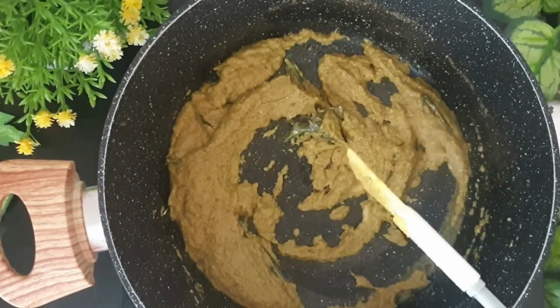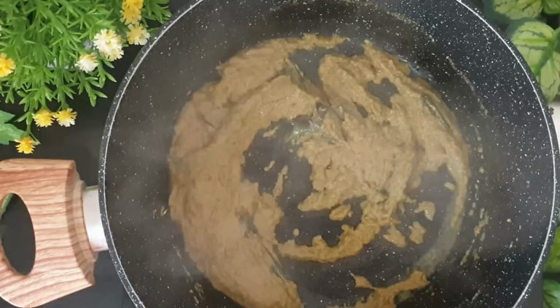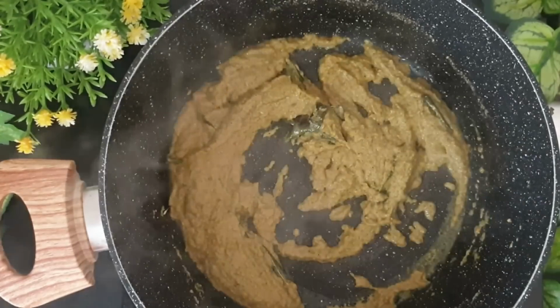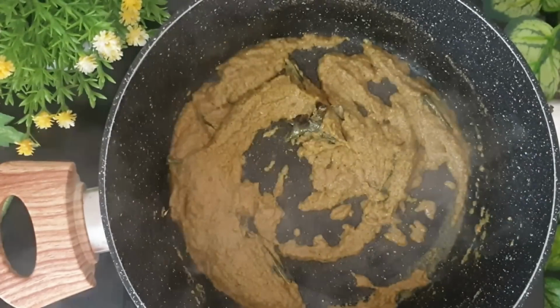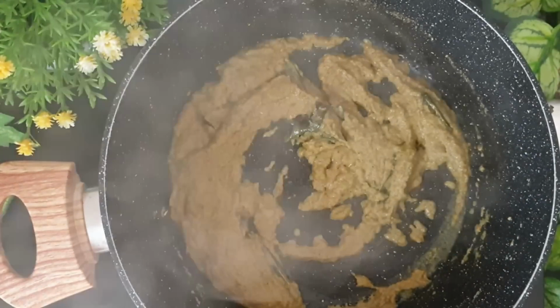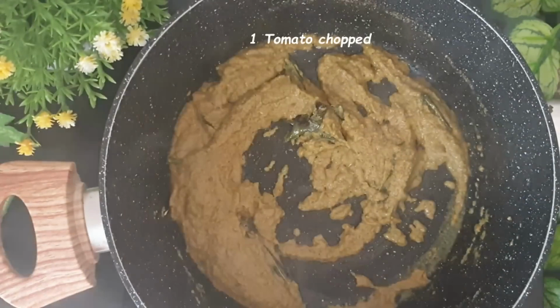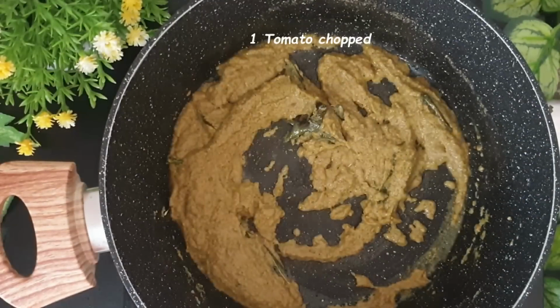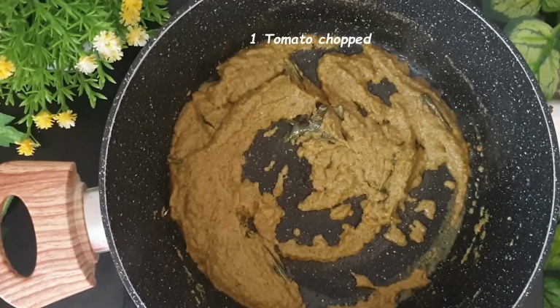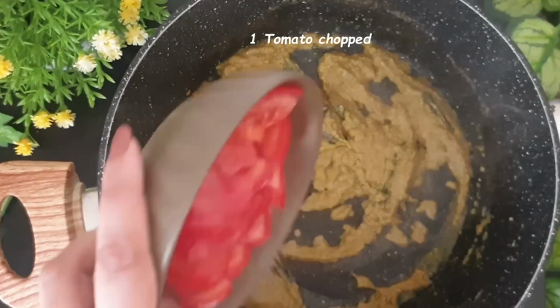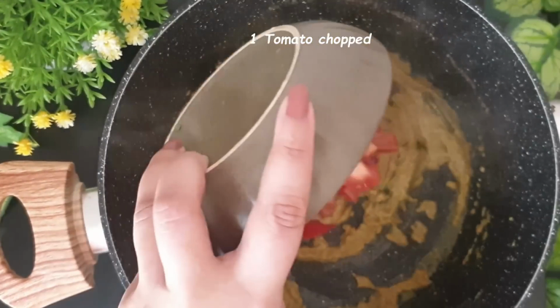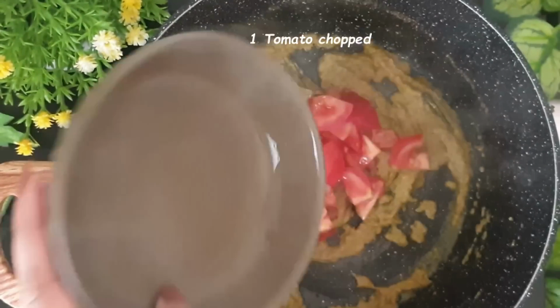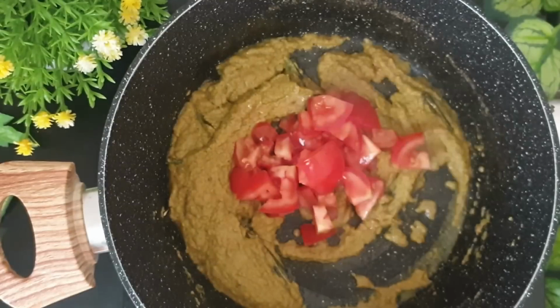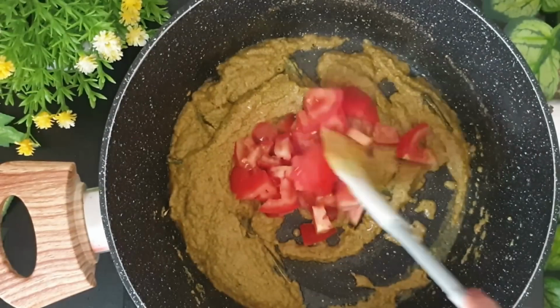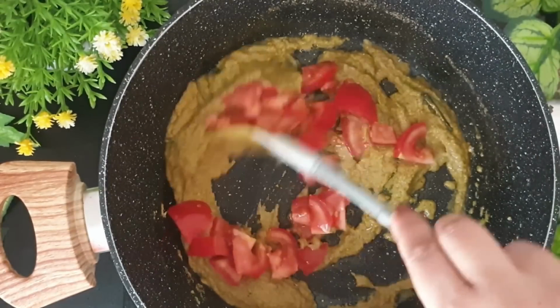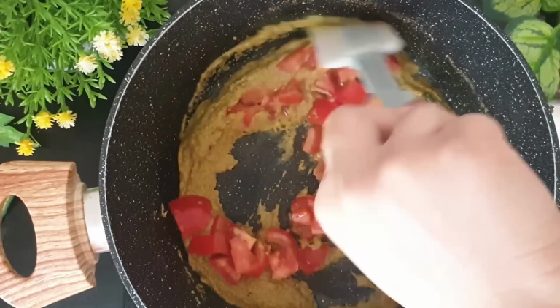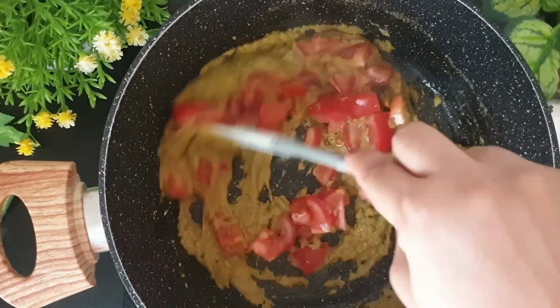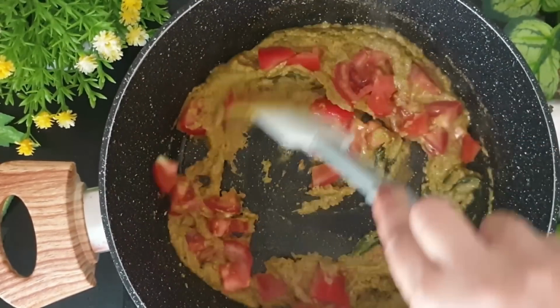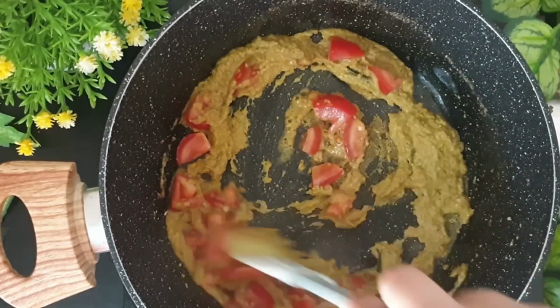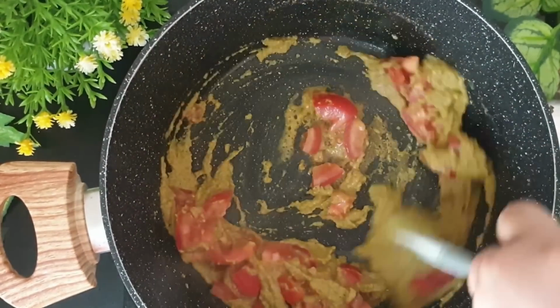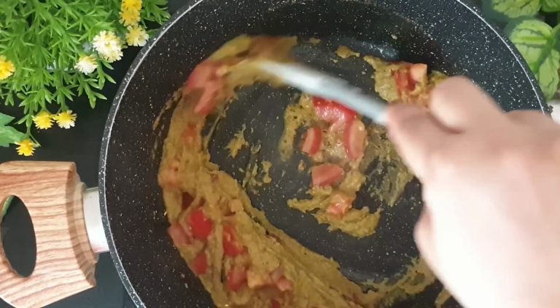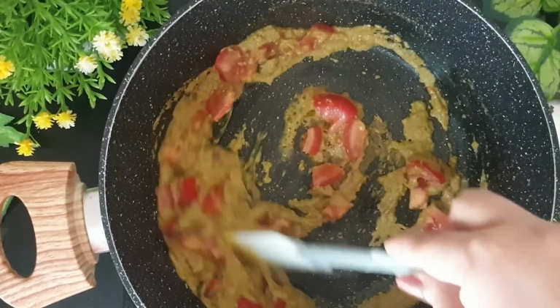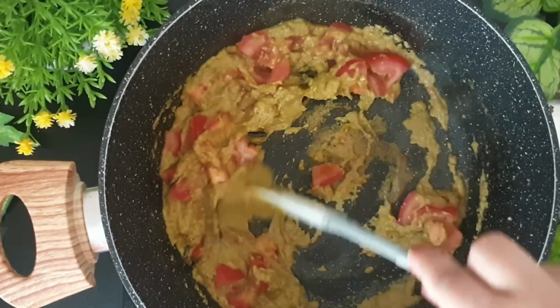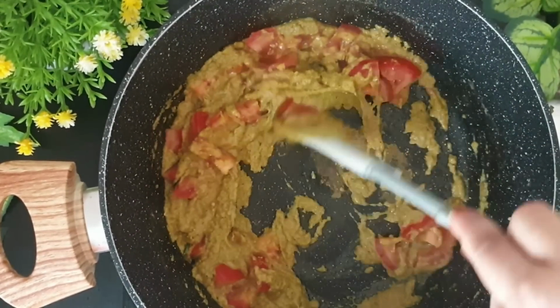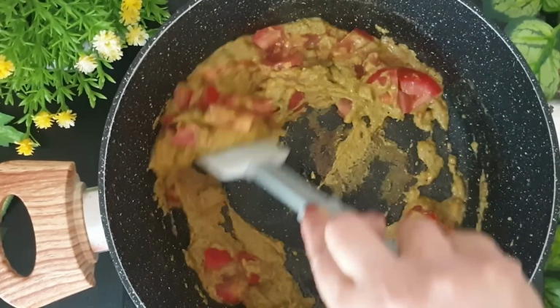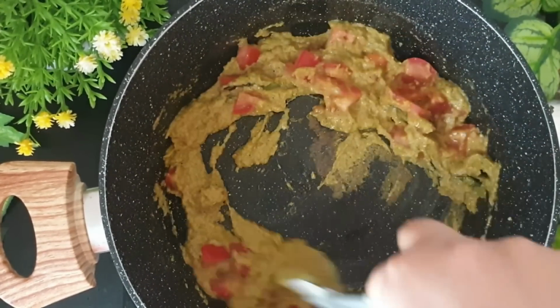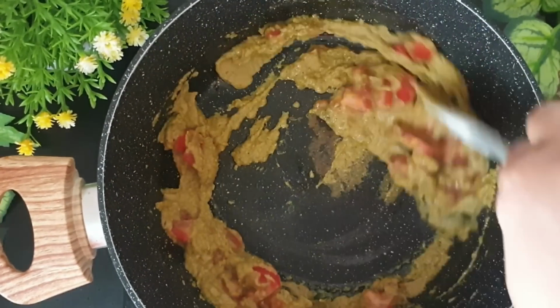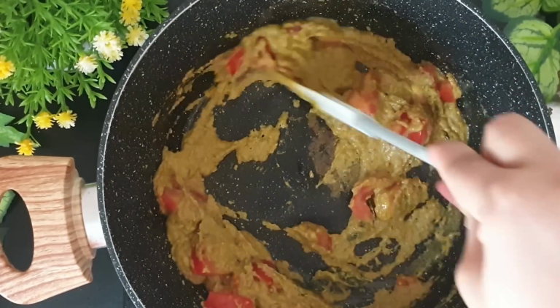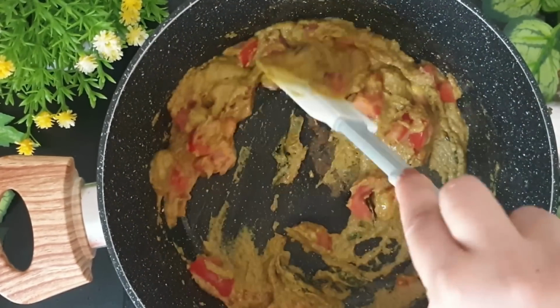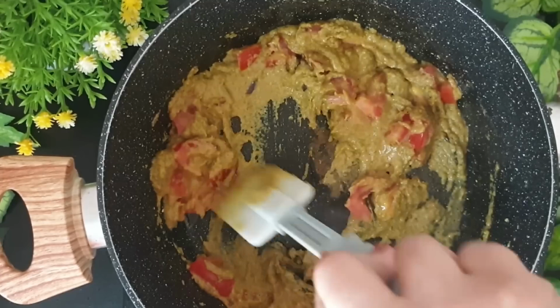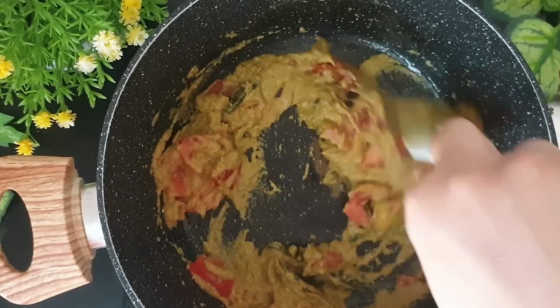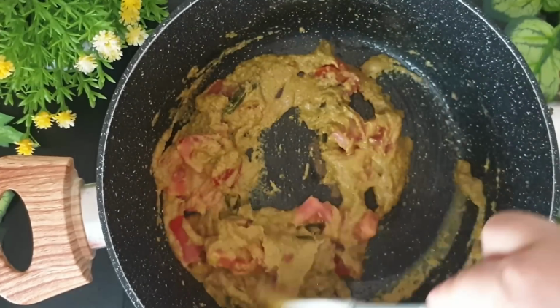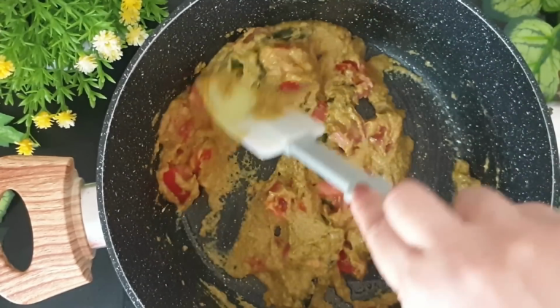To this I'll be adding chopped tomato. Continue sauteing this for another 3-4 minutes until the tomatoes are nice and mushy.